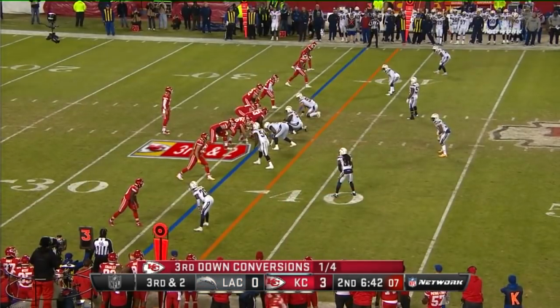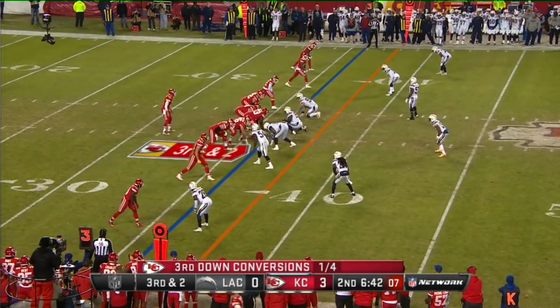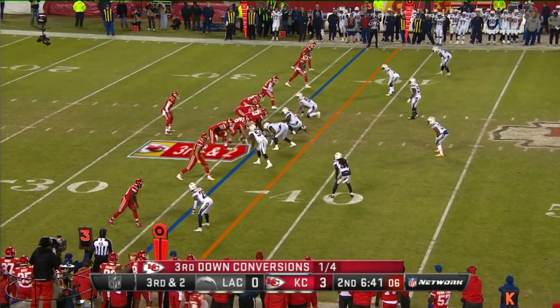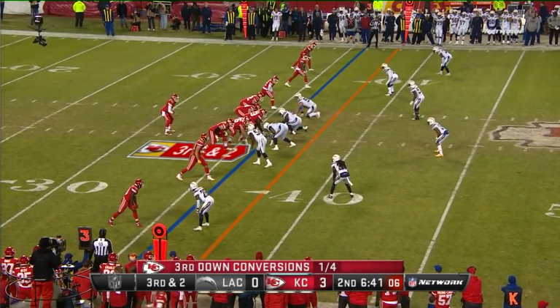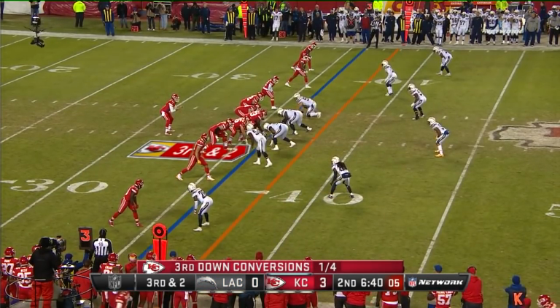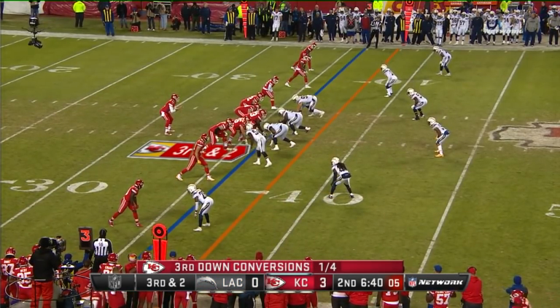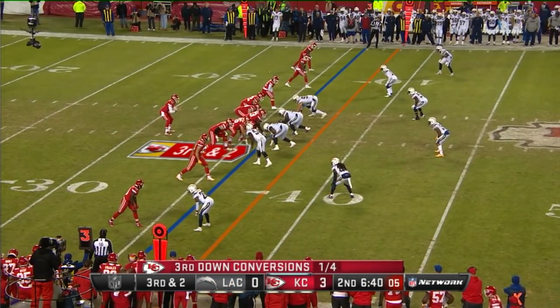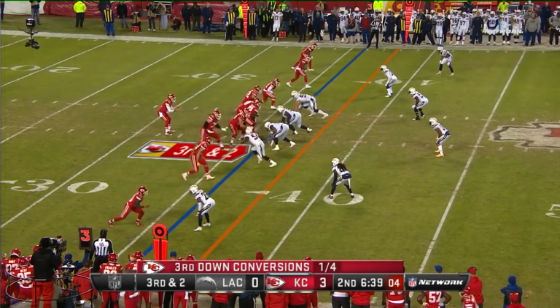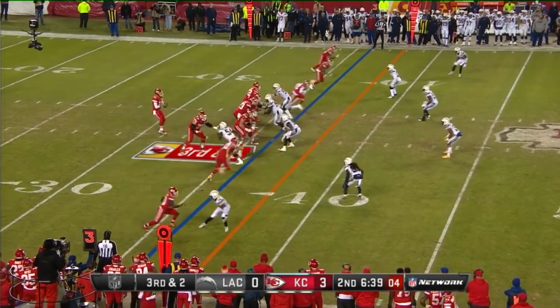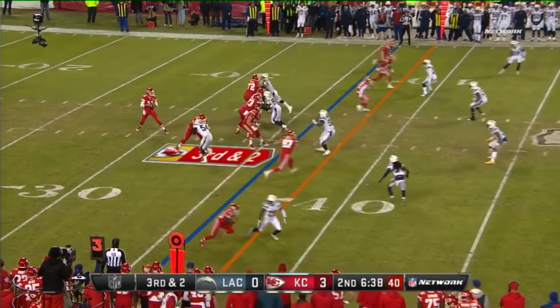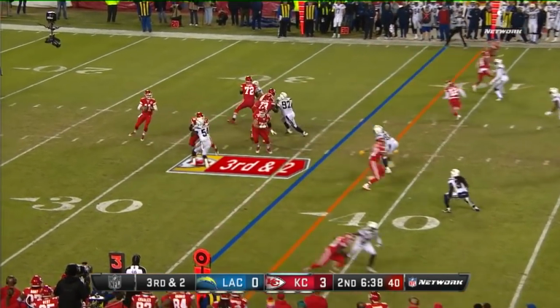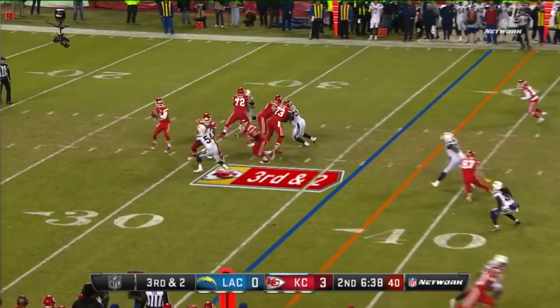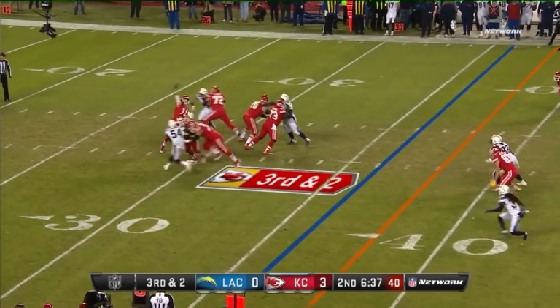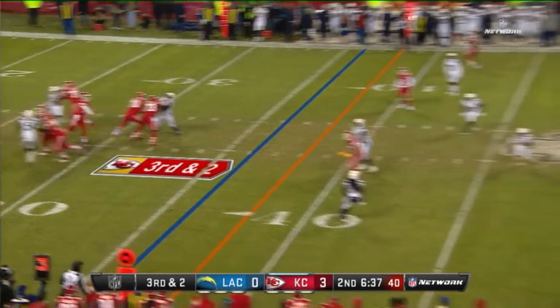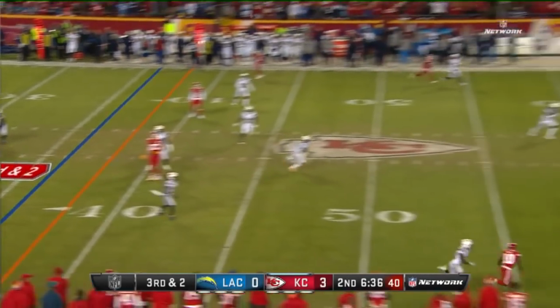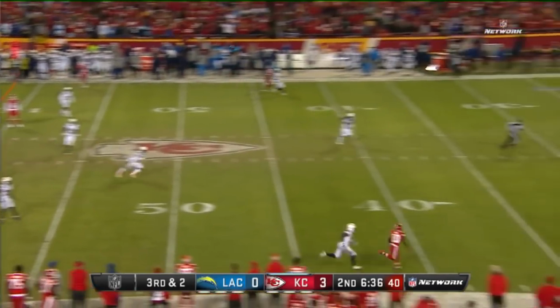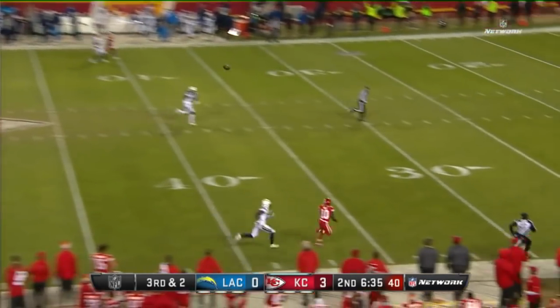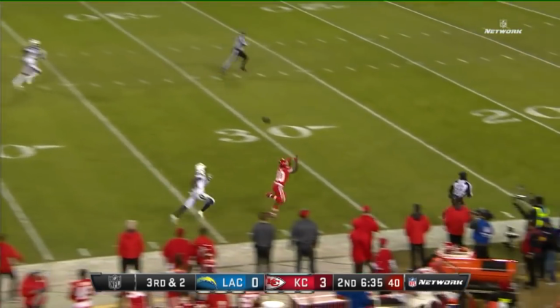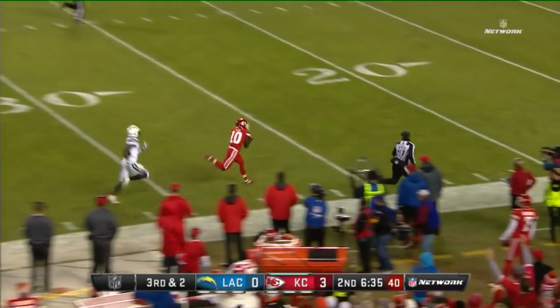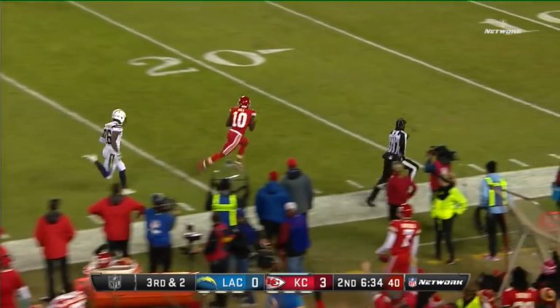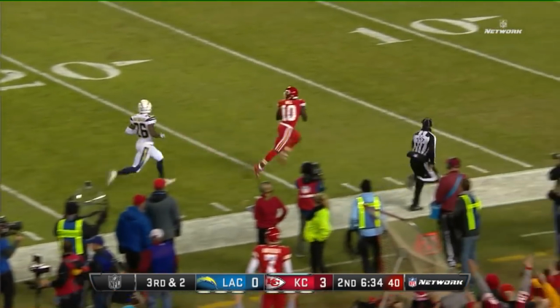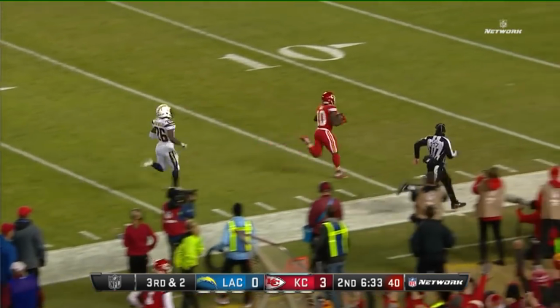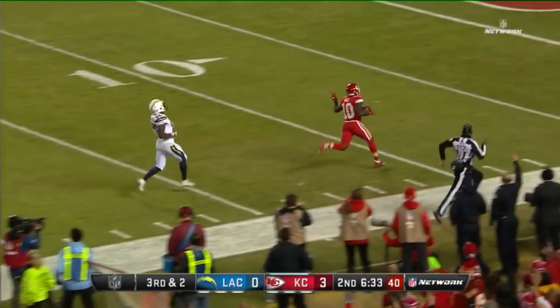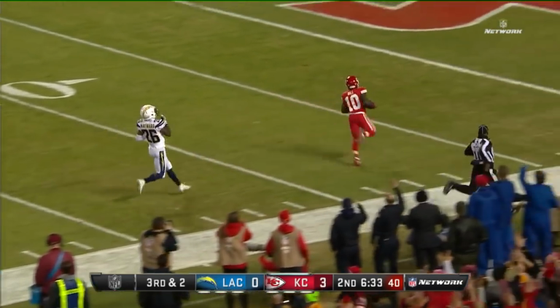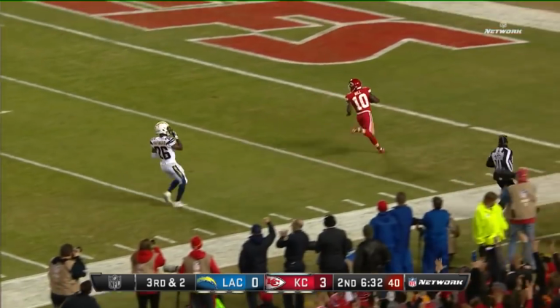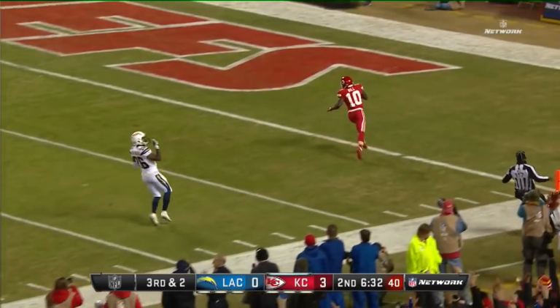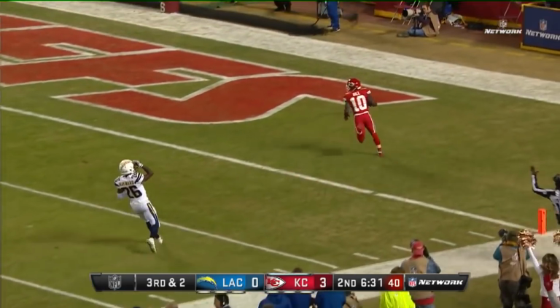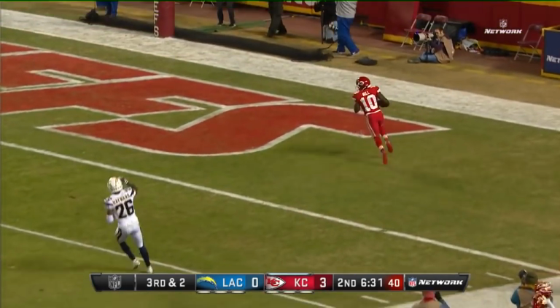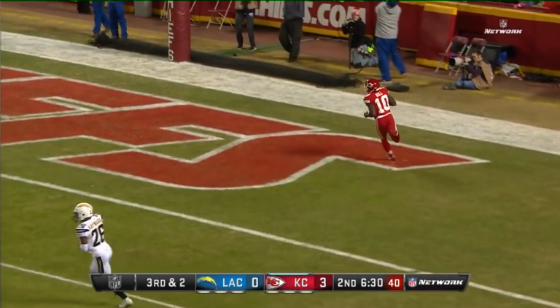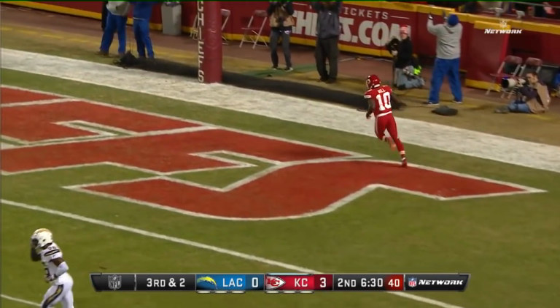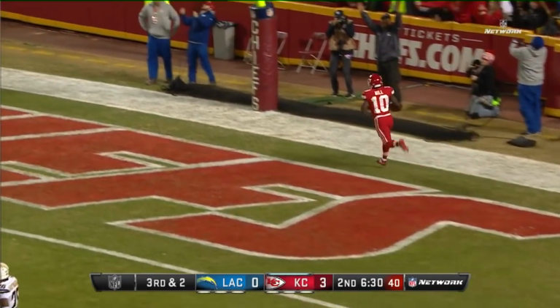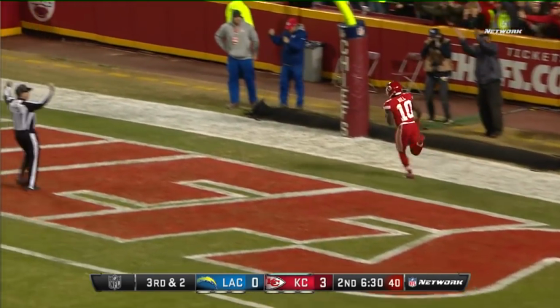He's put together impressive back-to-back seasons. Third and two — Alex Smith going deep, has a man open, it is caught. Tyreek Hill for the touchdown — 64 yards!